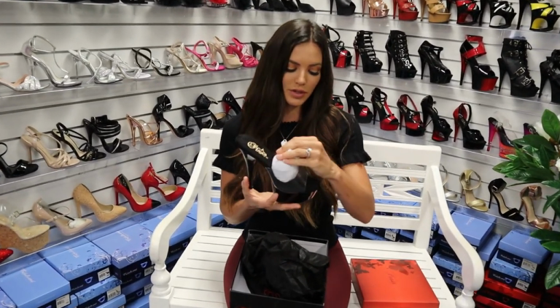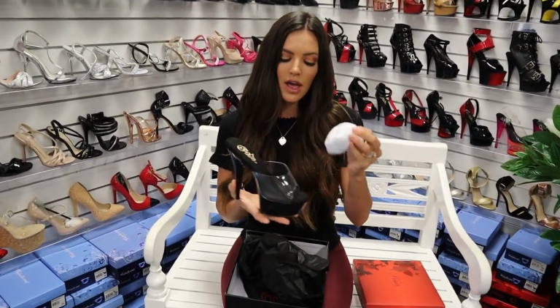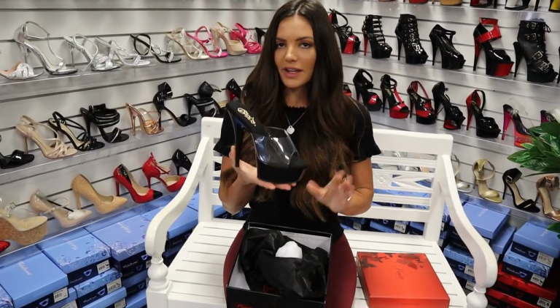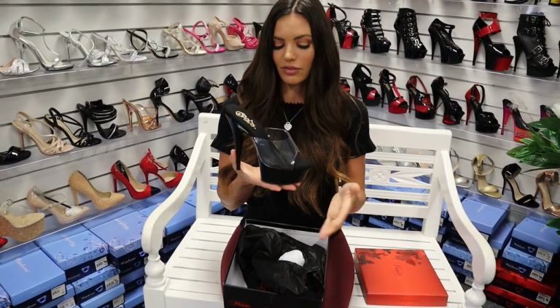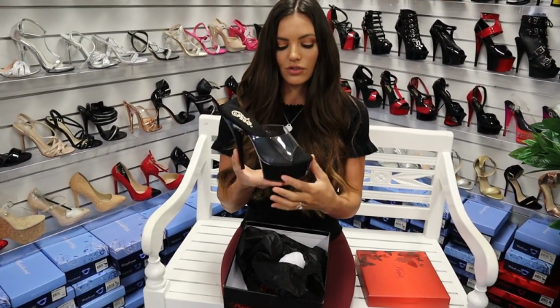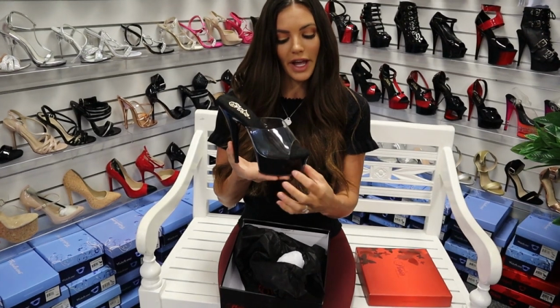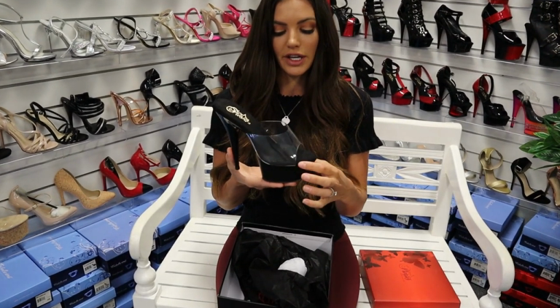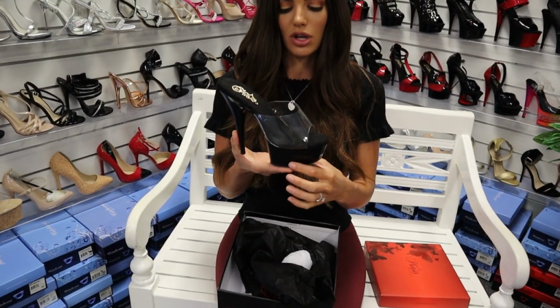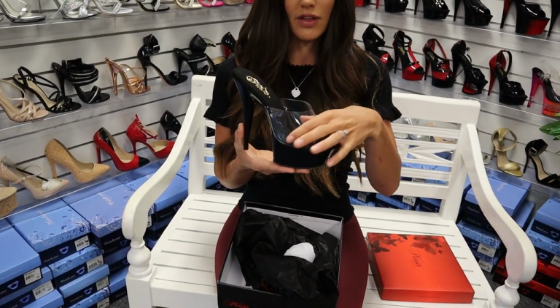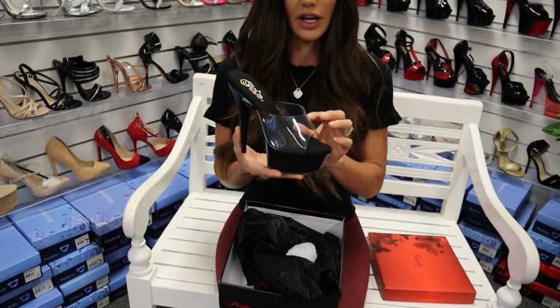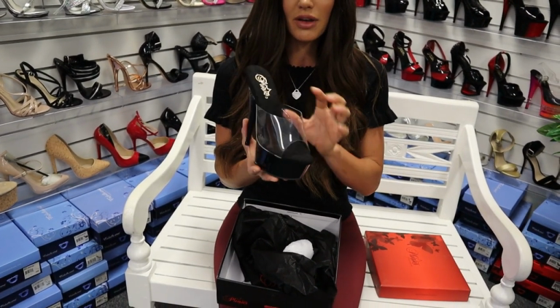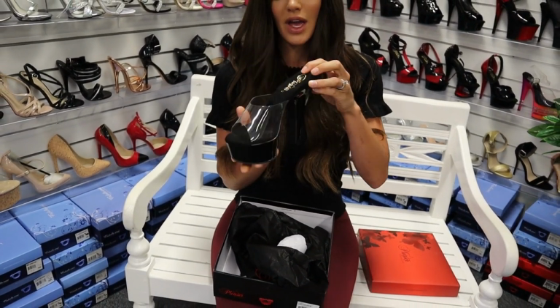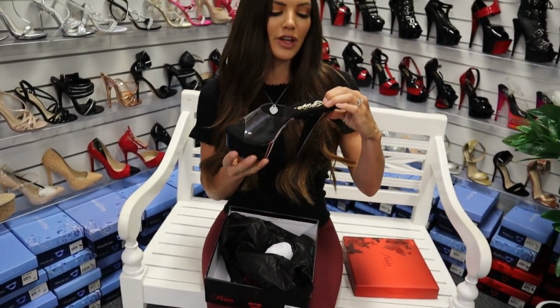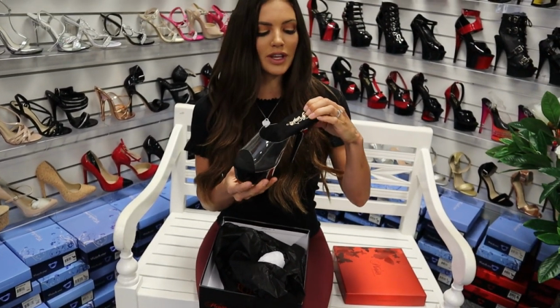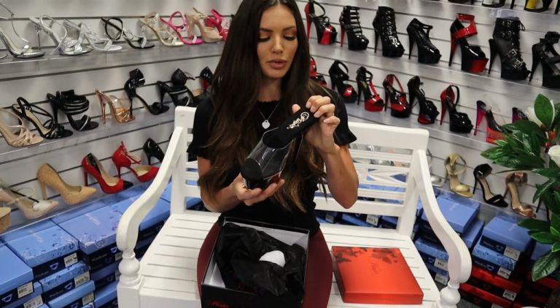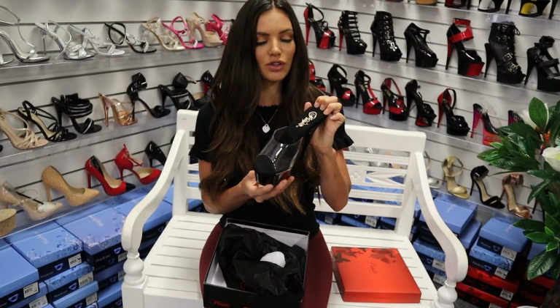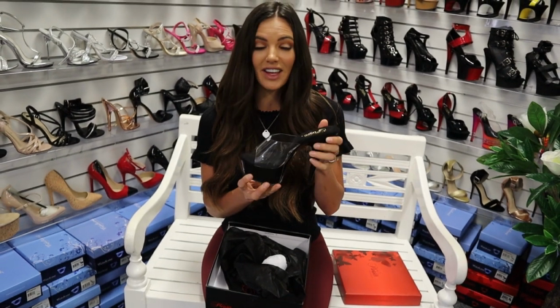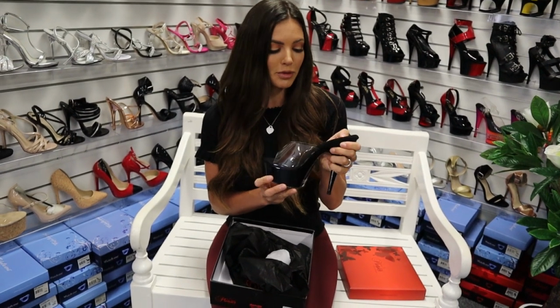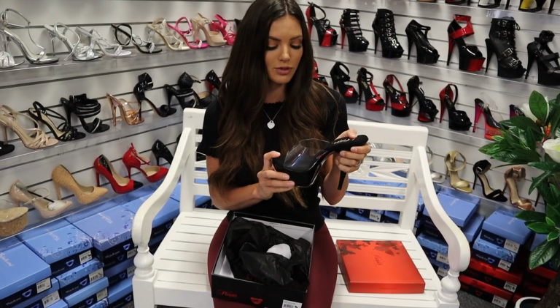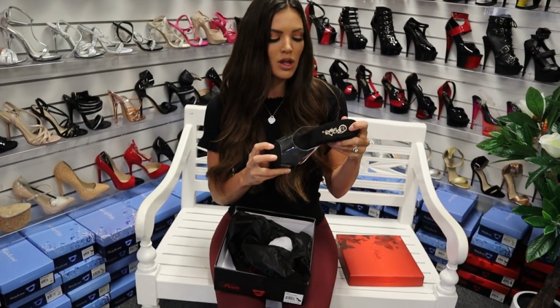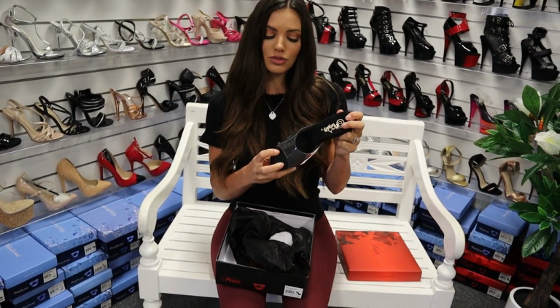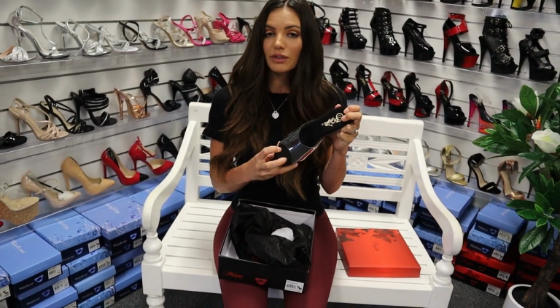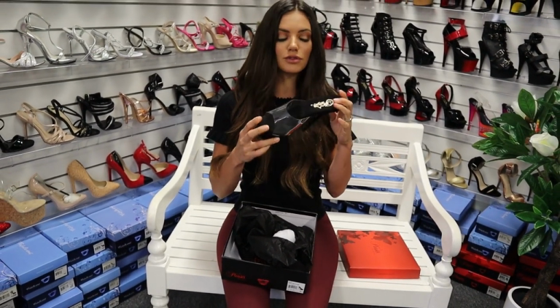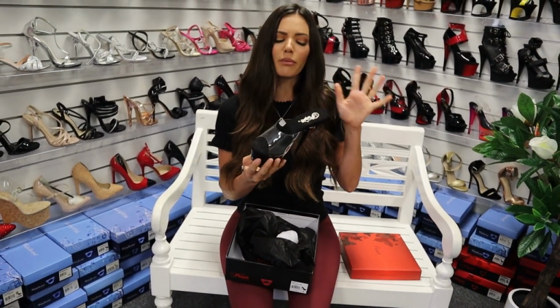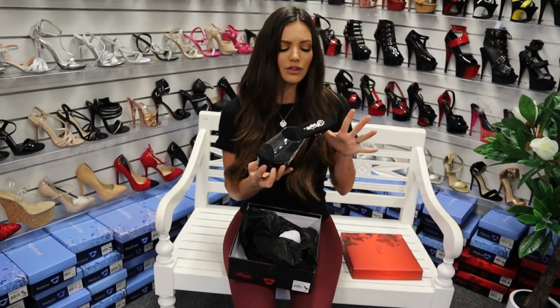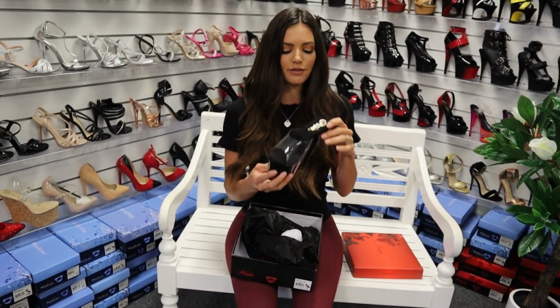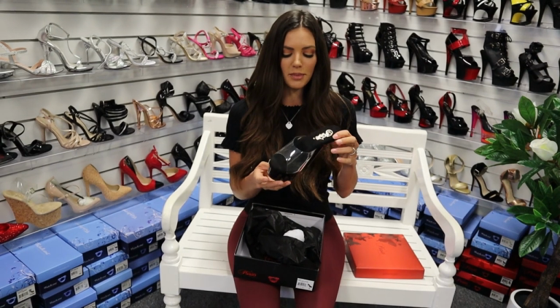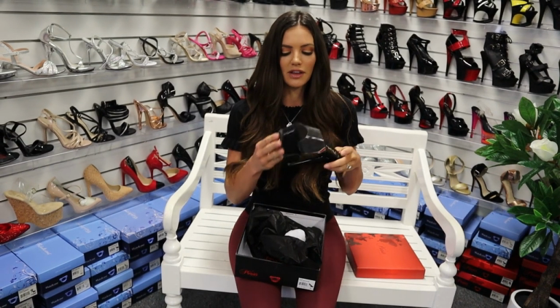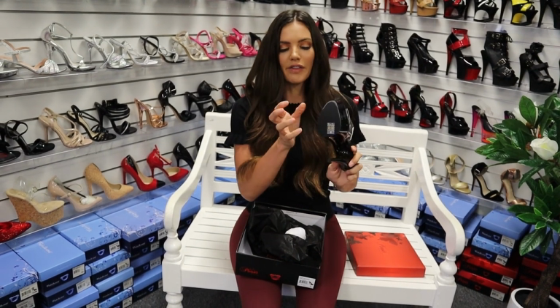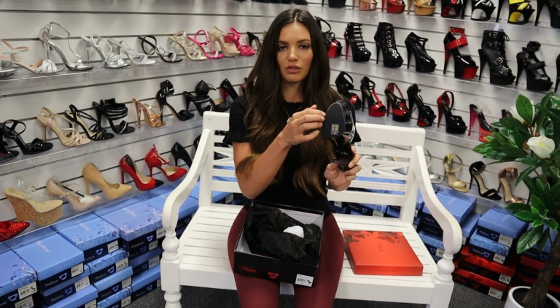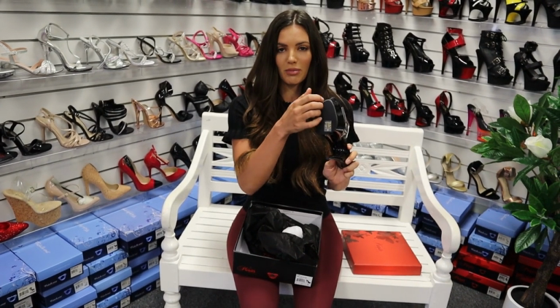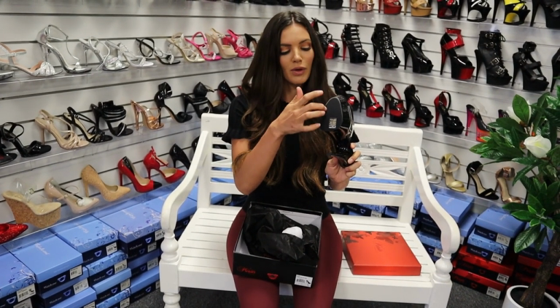It's a really basic sort of color. You've got the black shiny bottom and then the clear upper. And then always with the Pleaser, you've got this lovely memory foam as well, which is really, really comfortable. It molds around your feet and it feels amazing. And then you've got the grippy bottom as well.